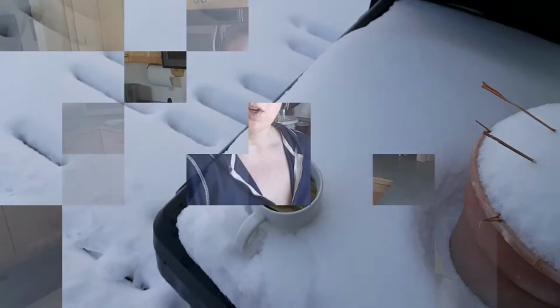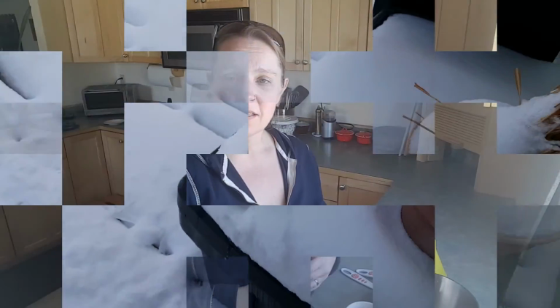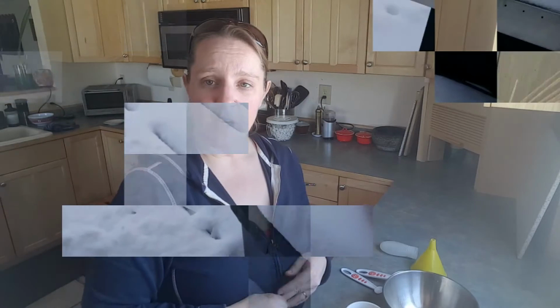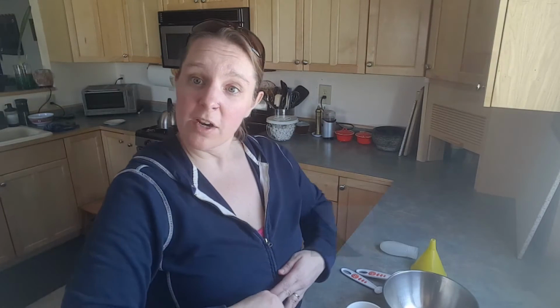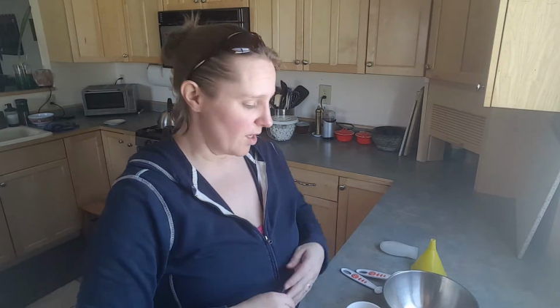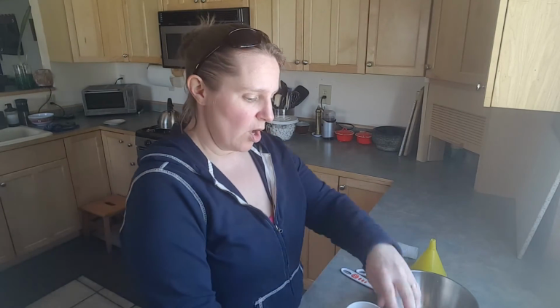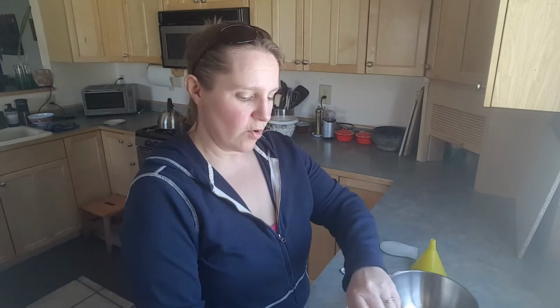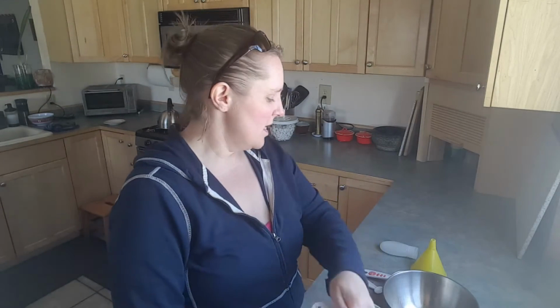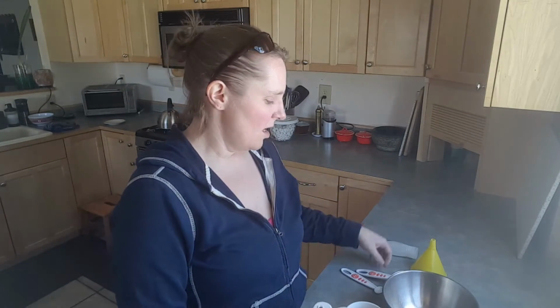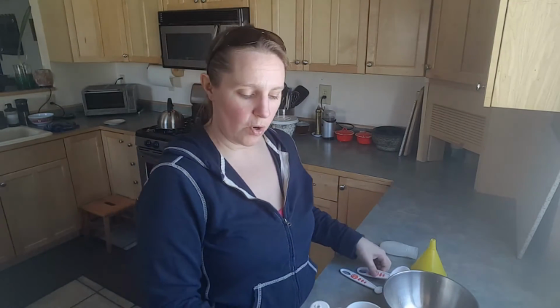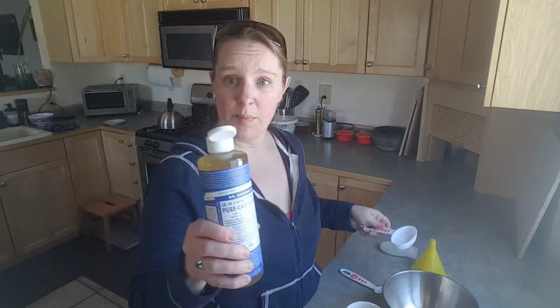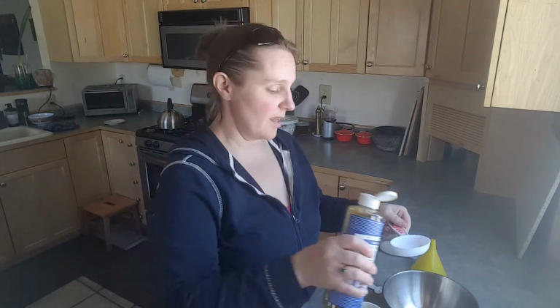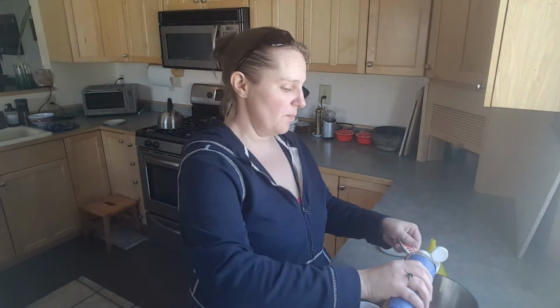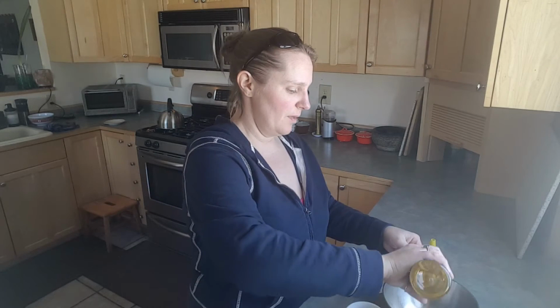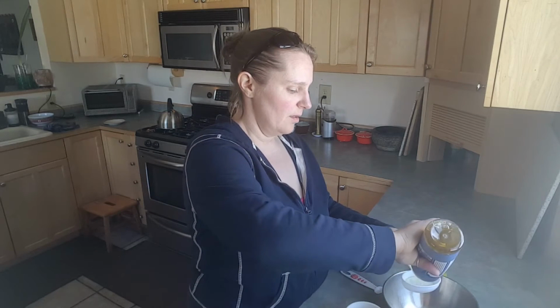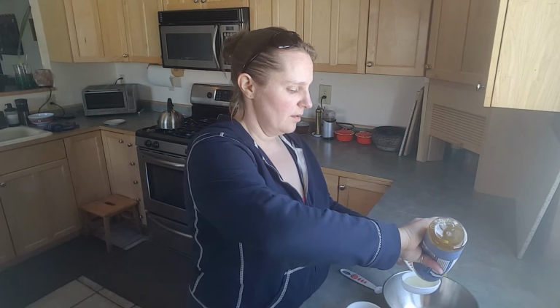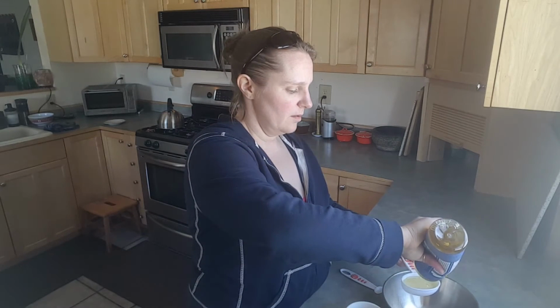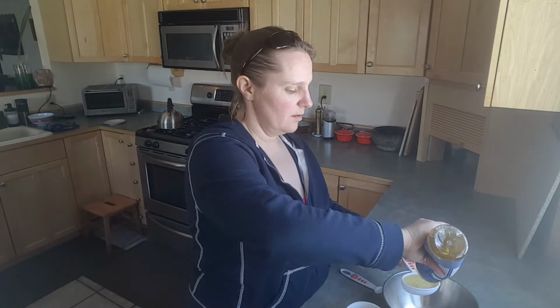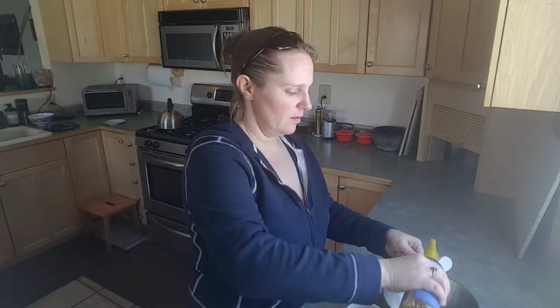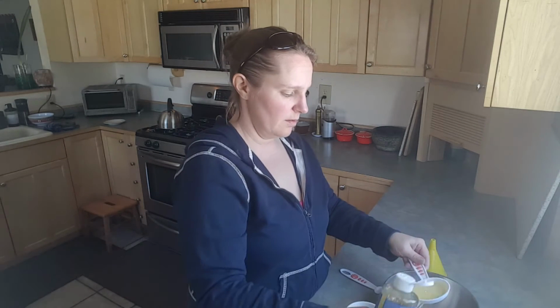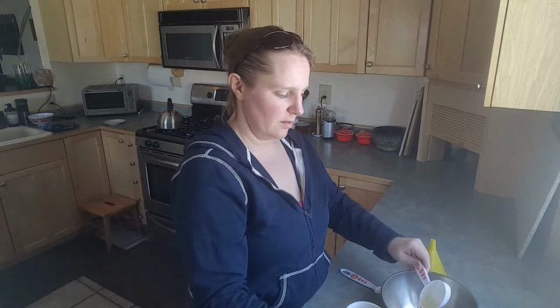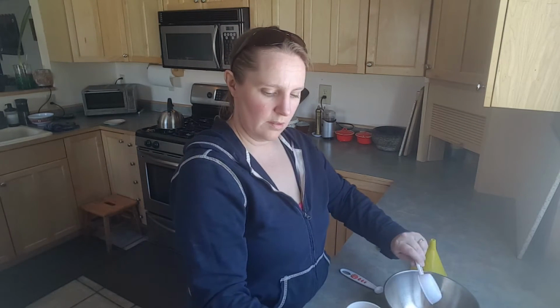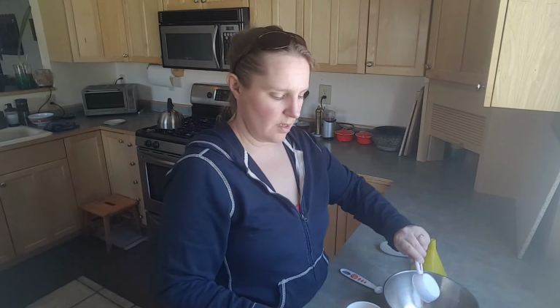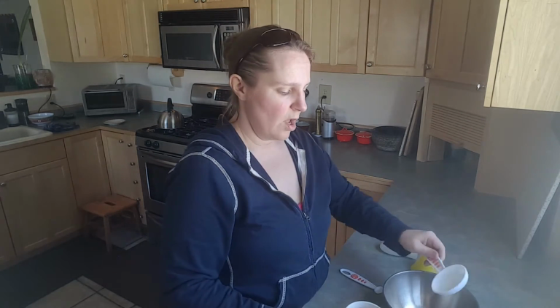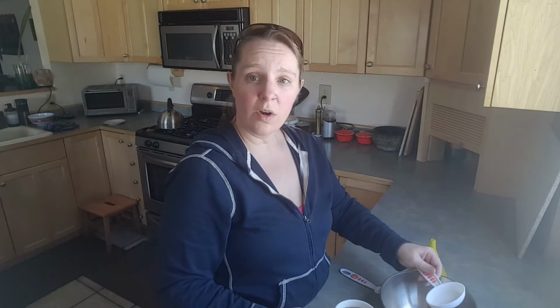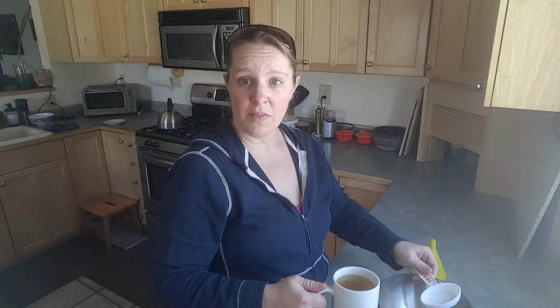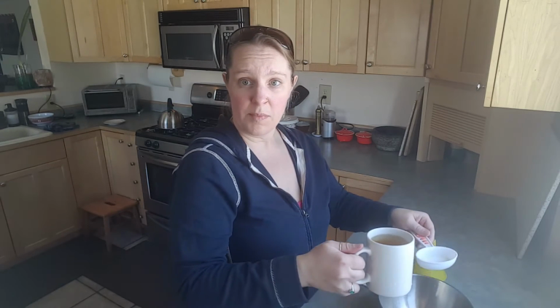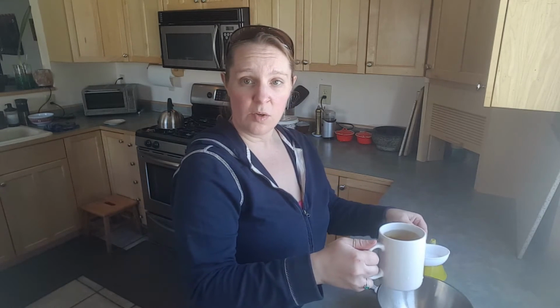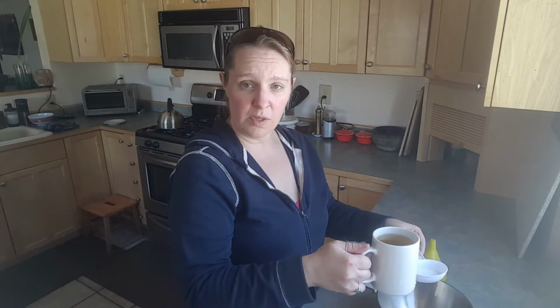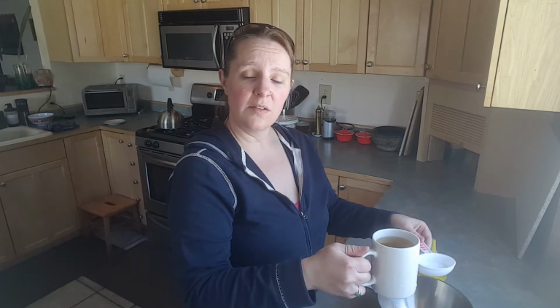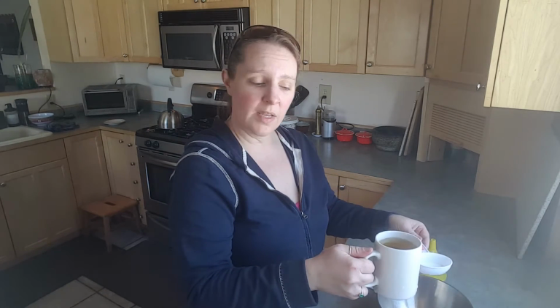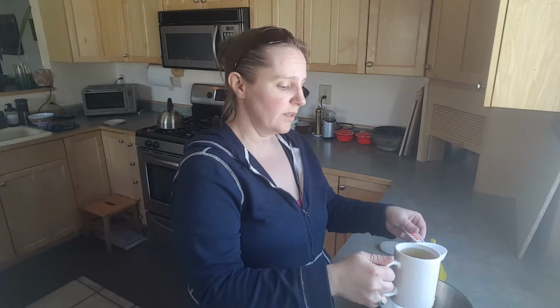Alright guys, it's time to start preparing our face wash. We are going to need a quarter cup of the castile soap, and a quarter cup of that chamomile tea that you brewed, let steep for five minutes, and cooled down.